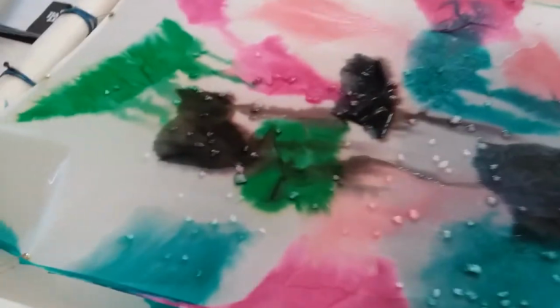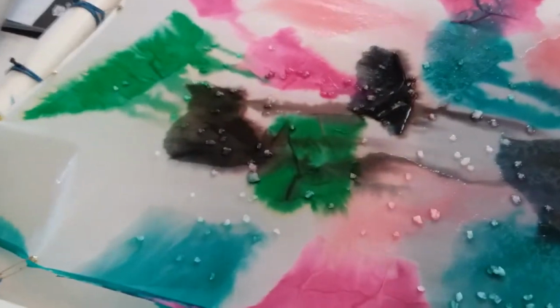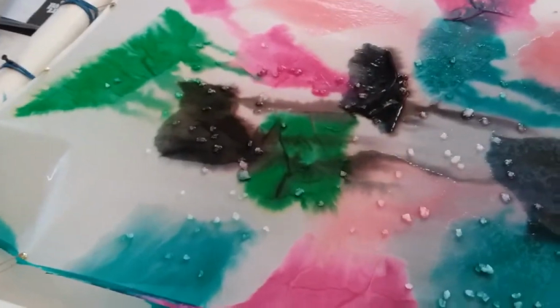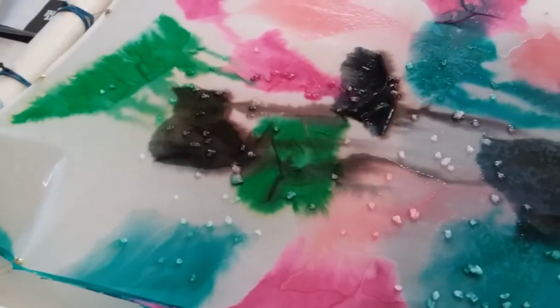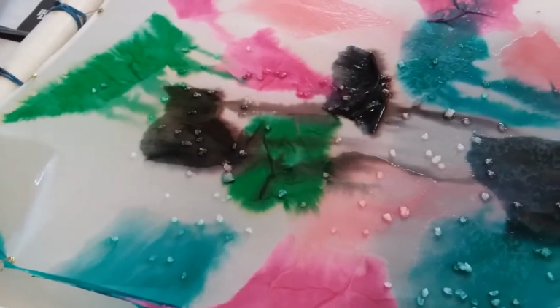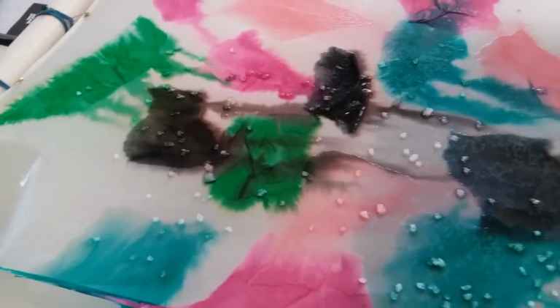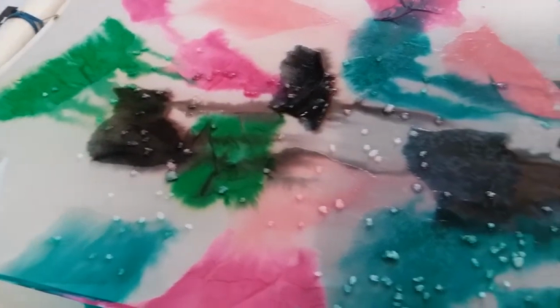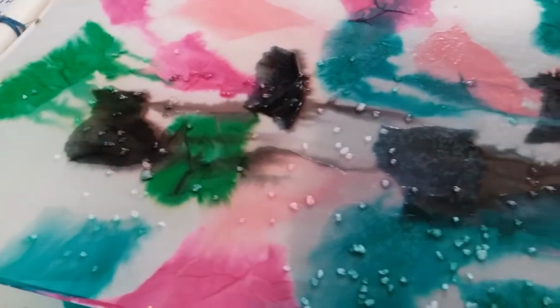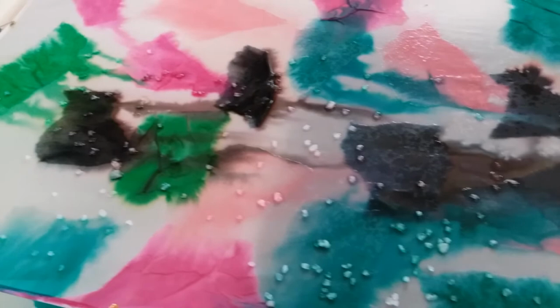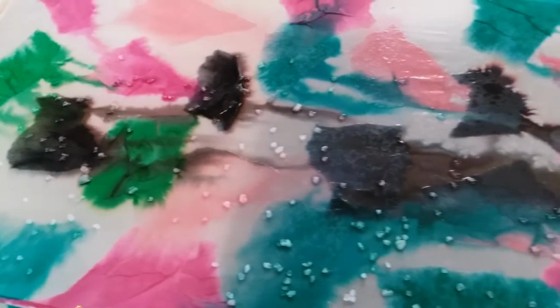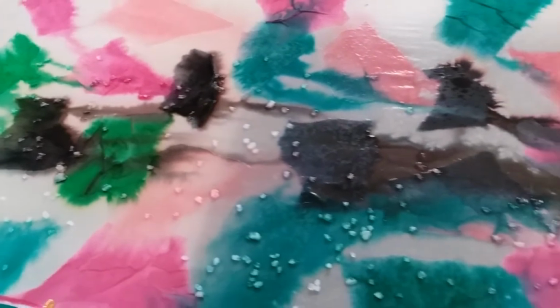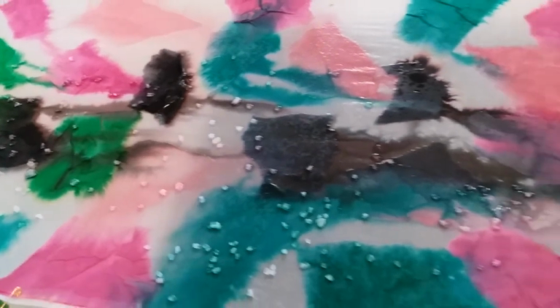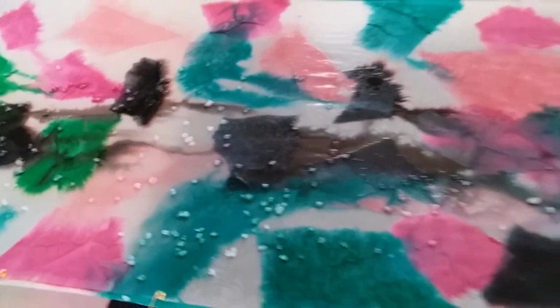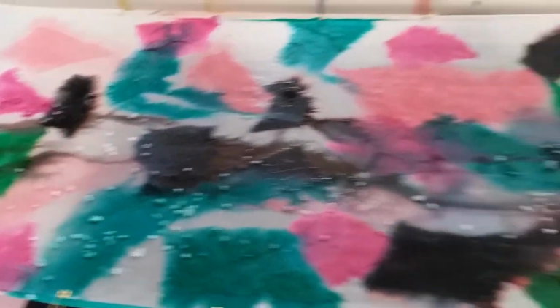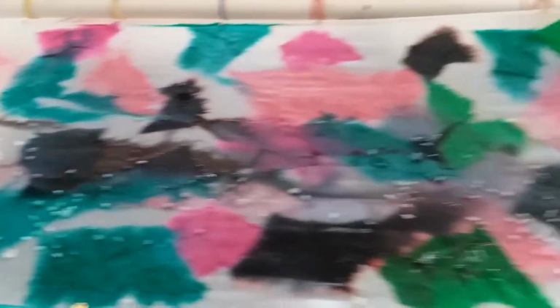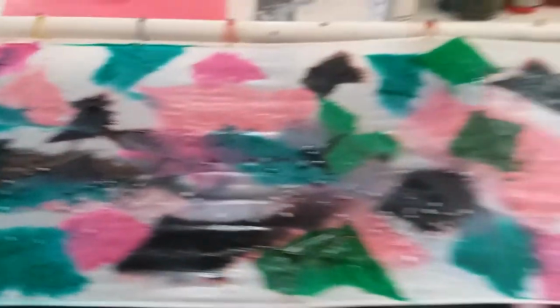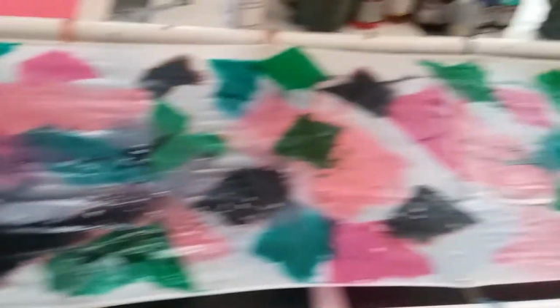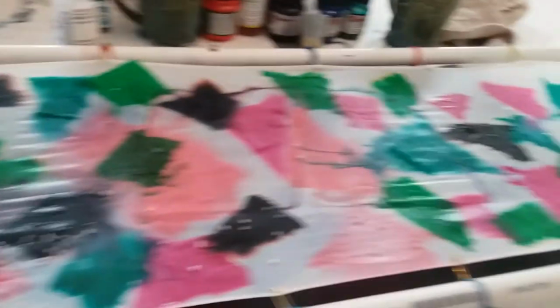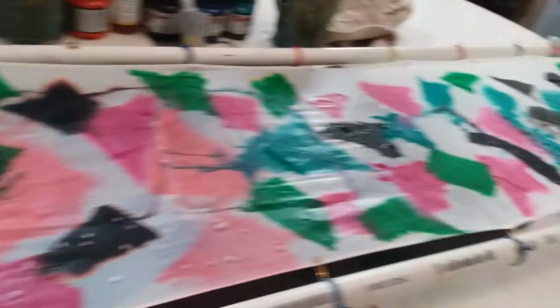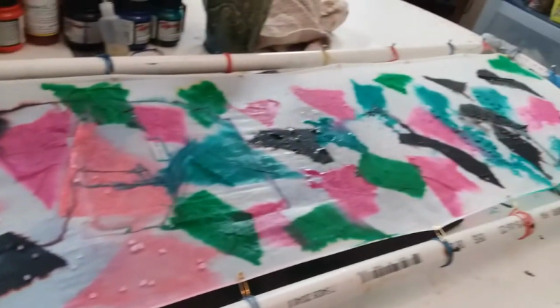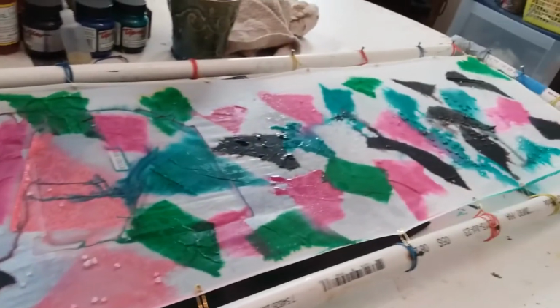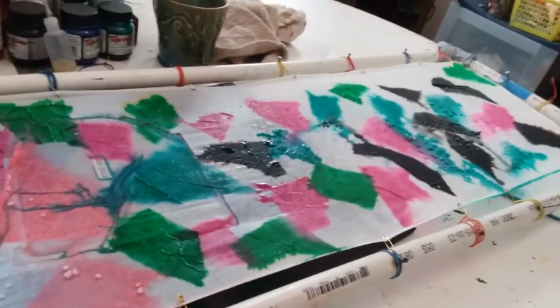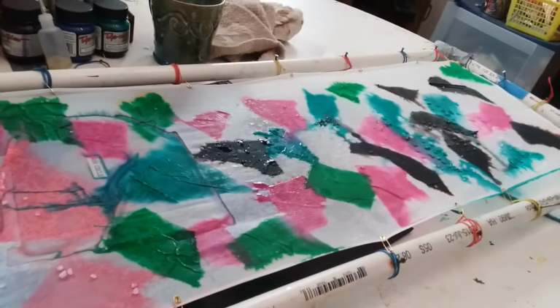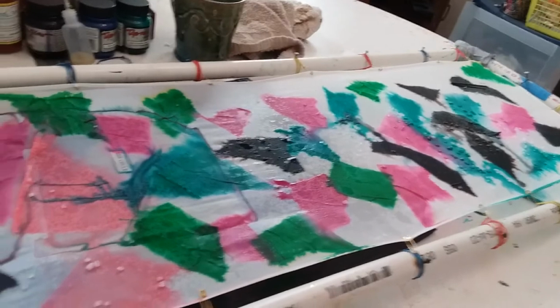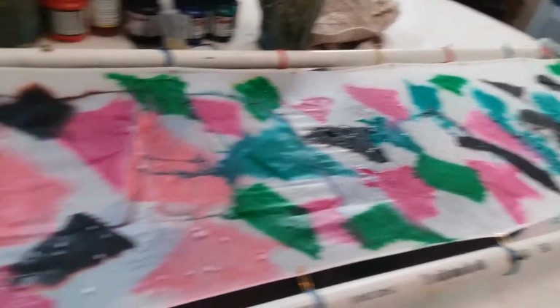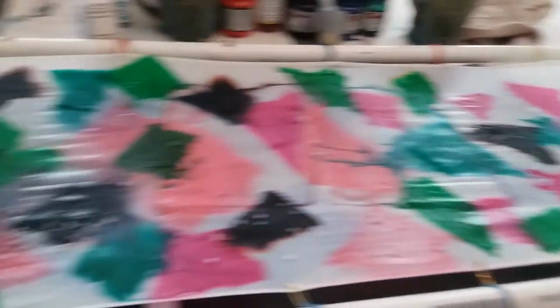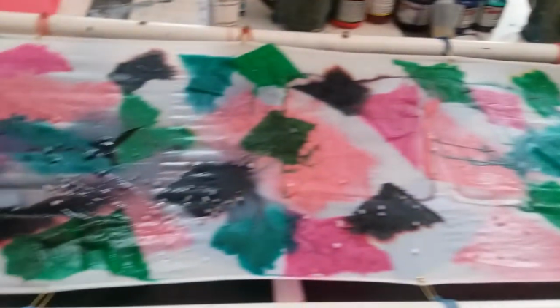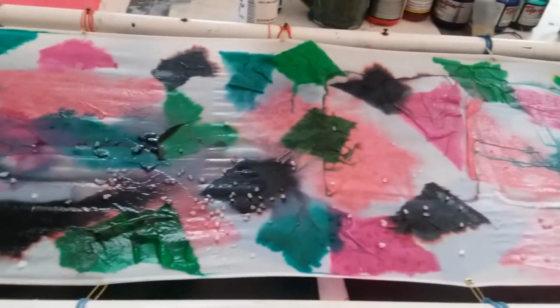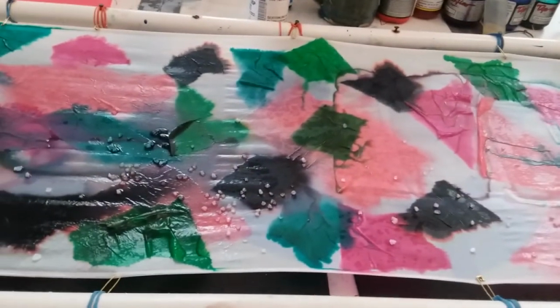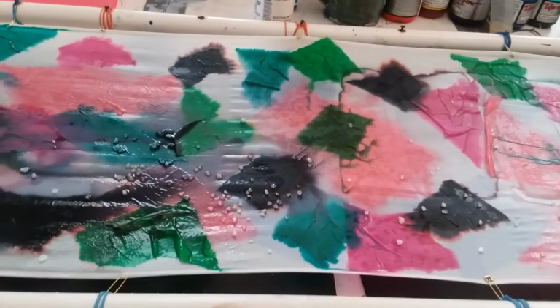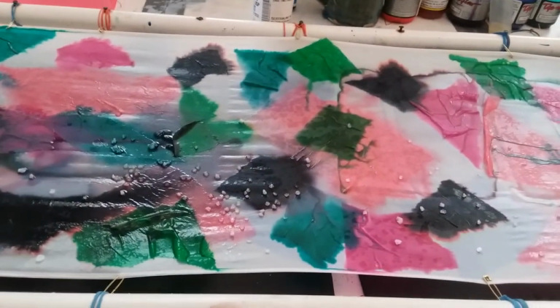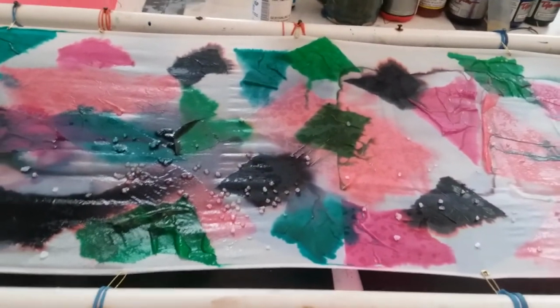You can see how all the colors are running, so I think it's going to look kind of cool. I'll let you know how it turns out — thanks for watching!